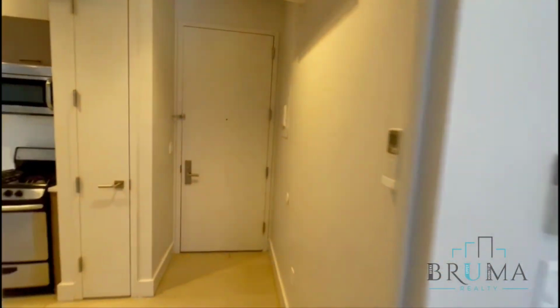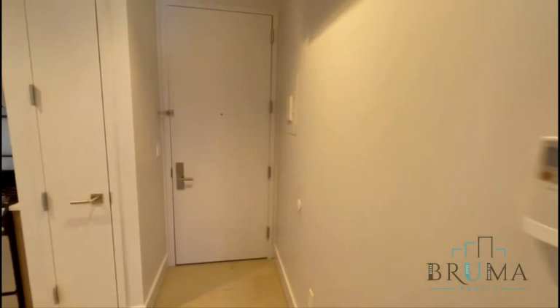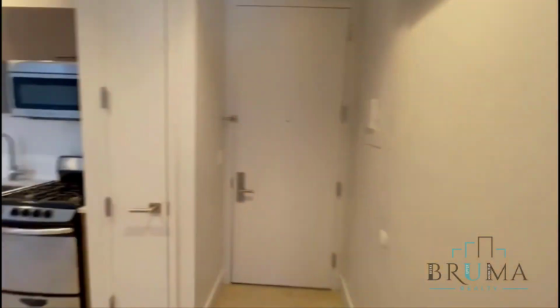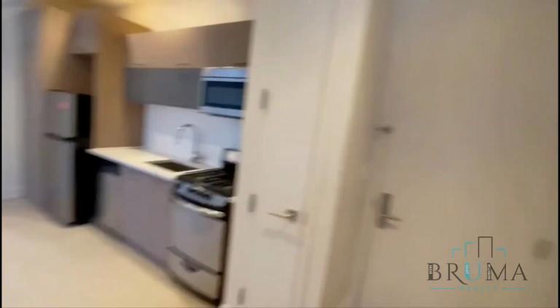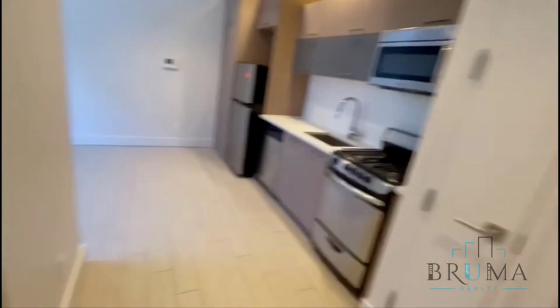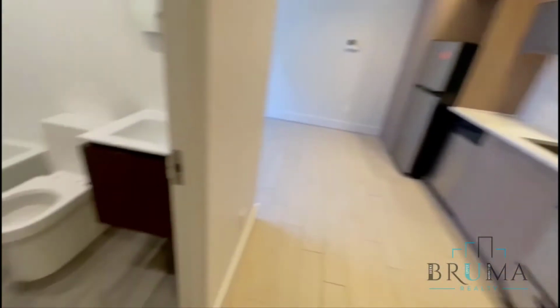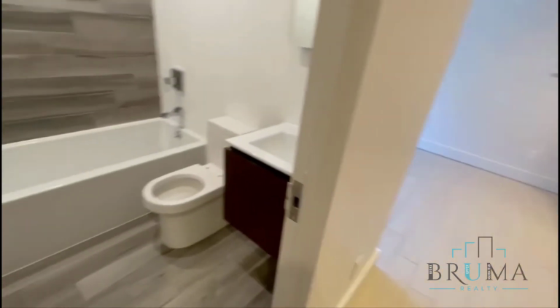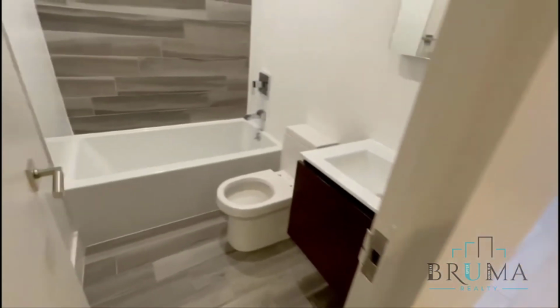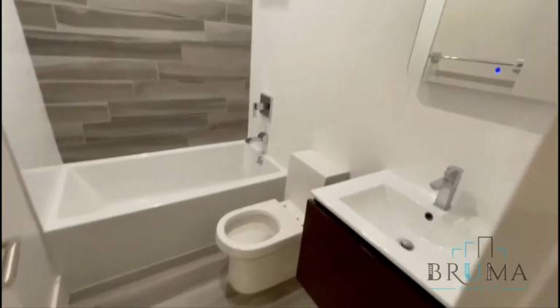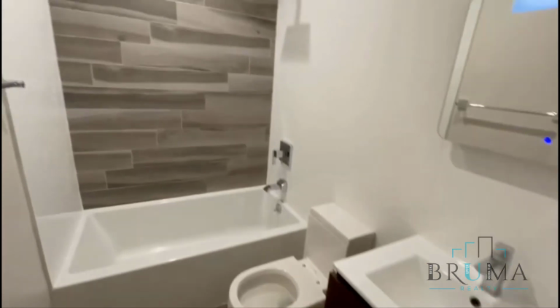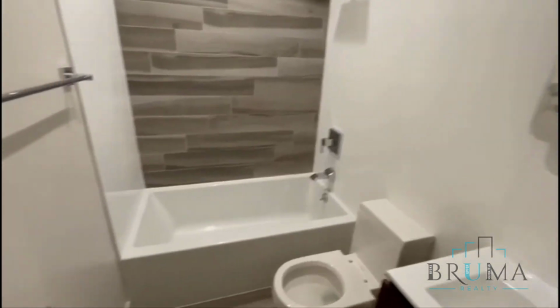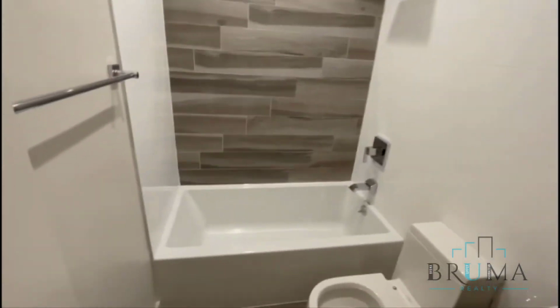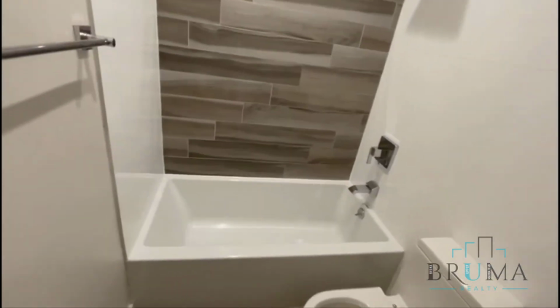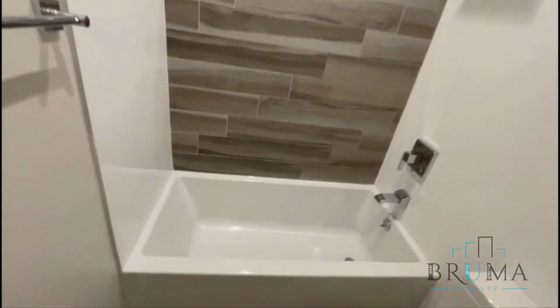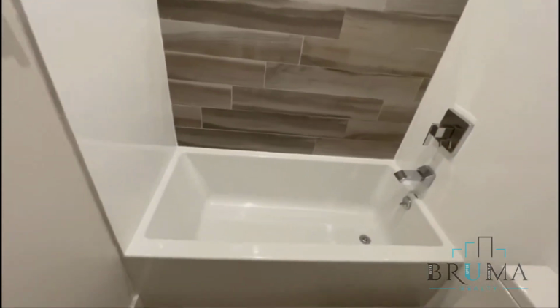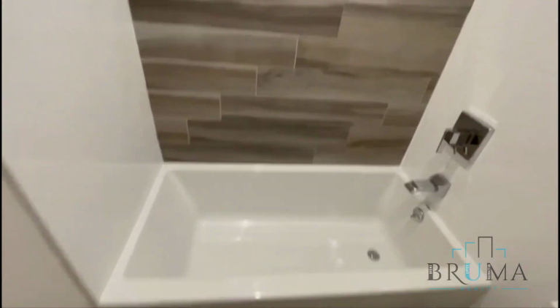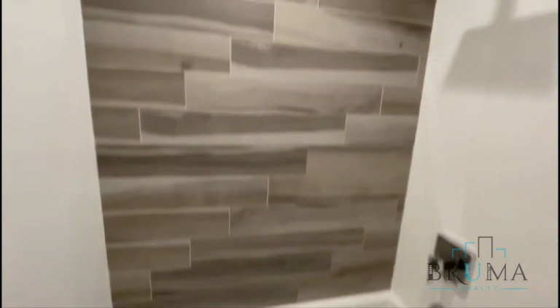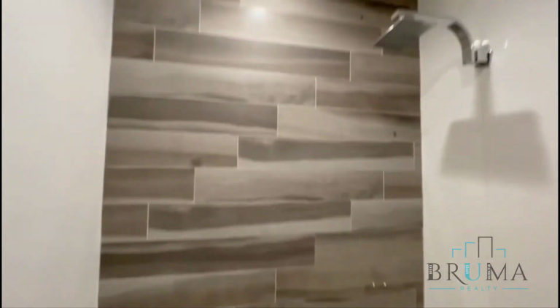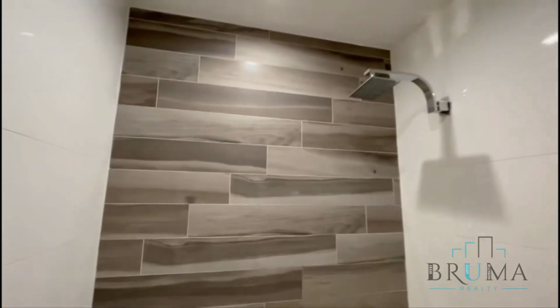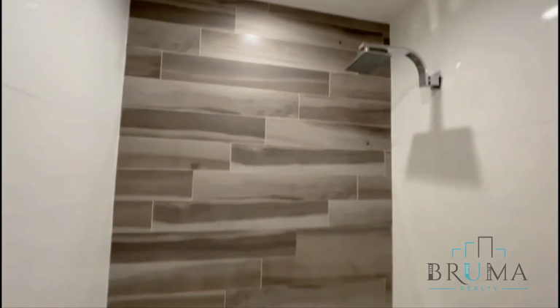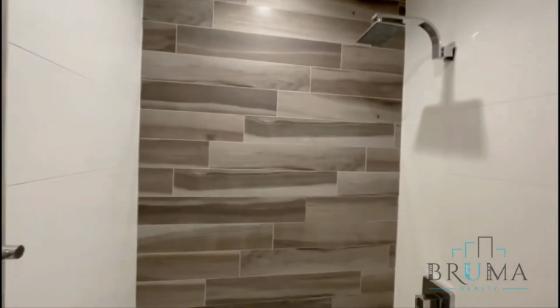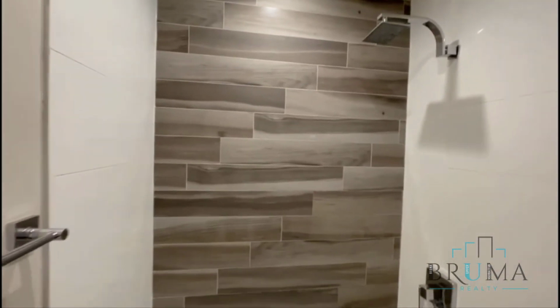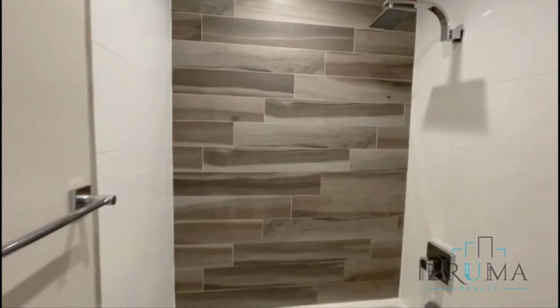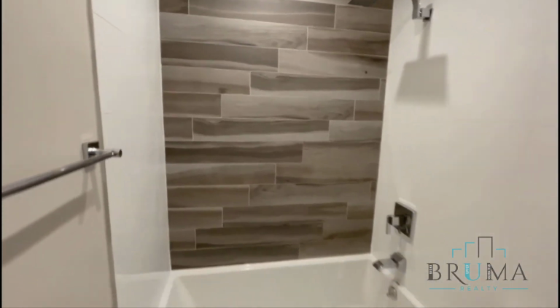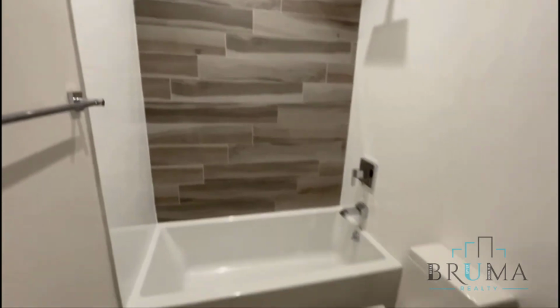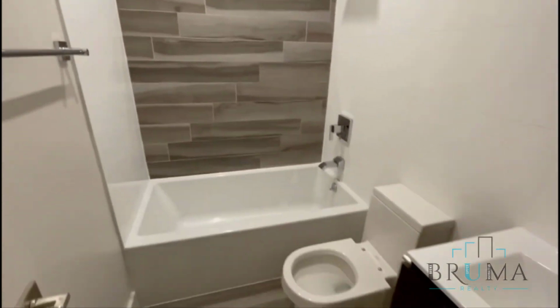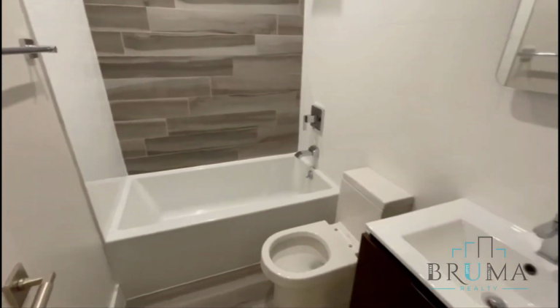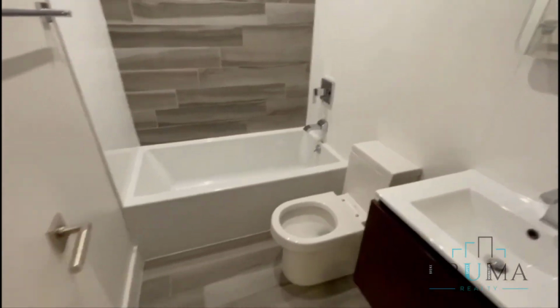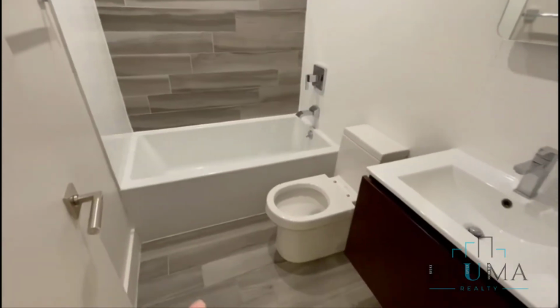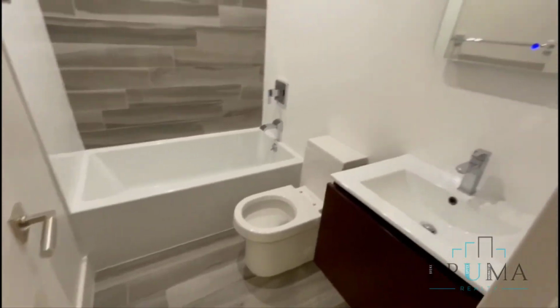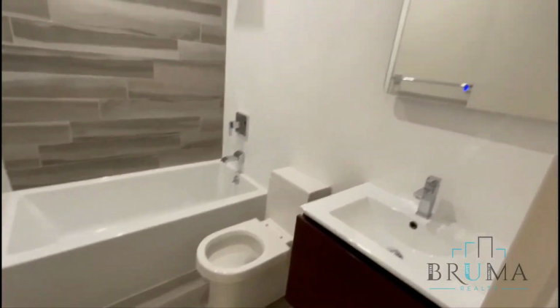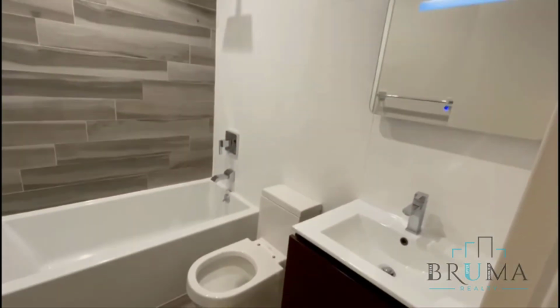You have central heating and AC. And this is your beautiful bathroom with a deep soaker tub, a great floor shower head, and a toilet.